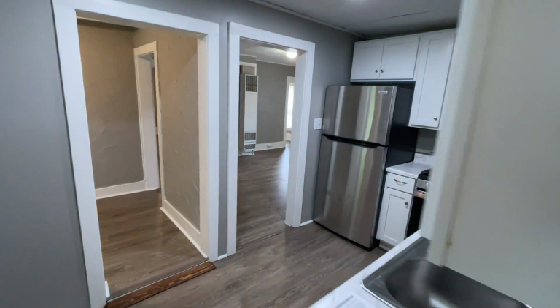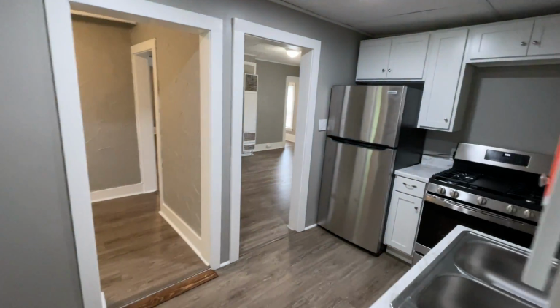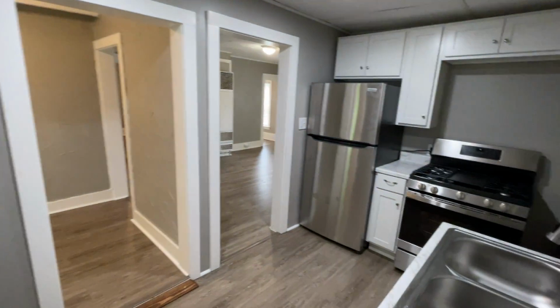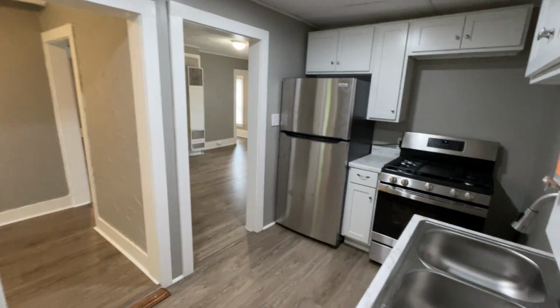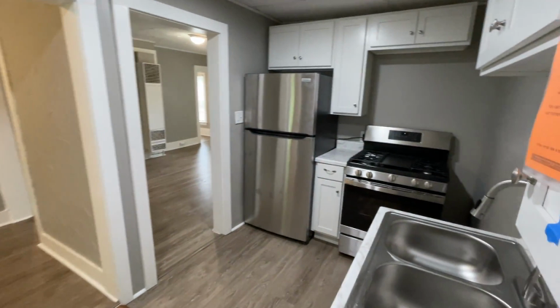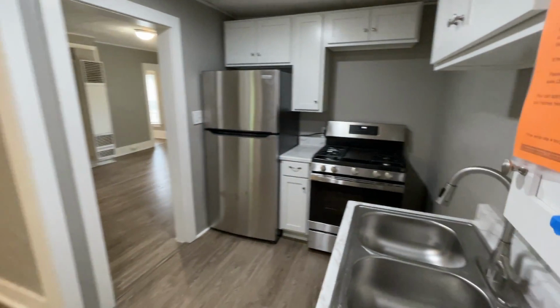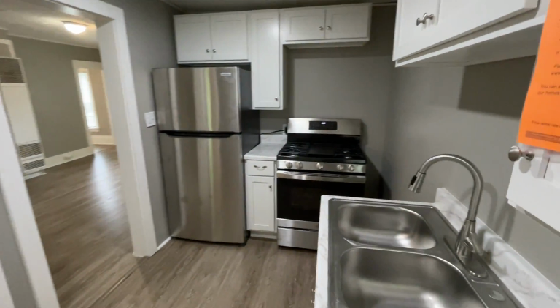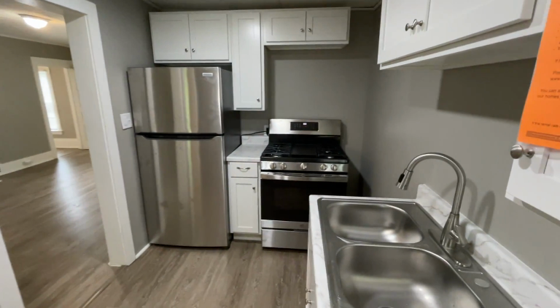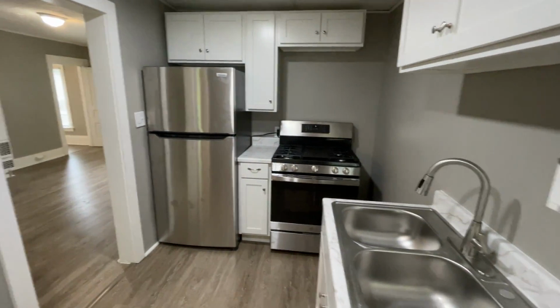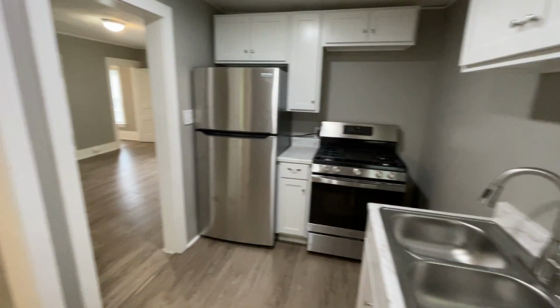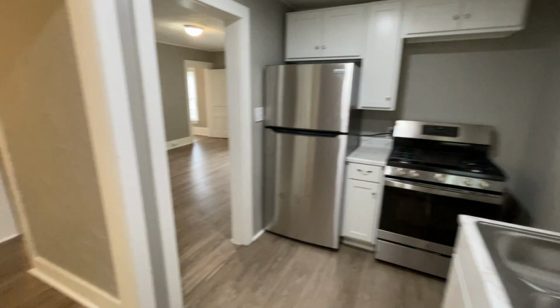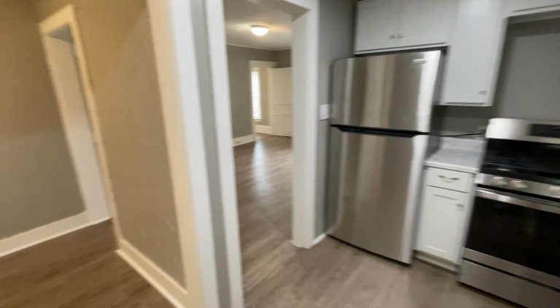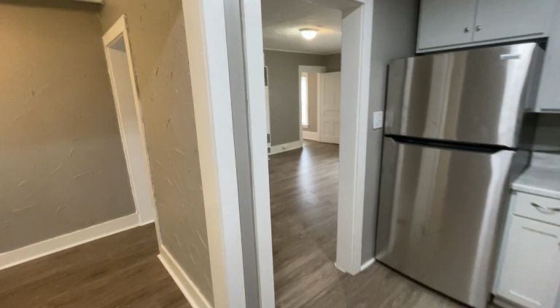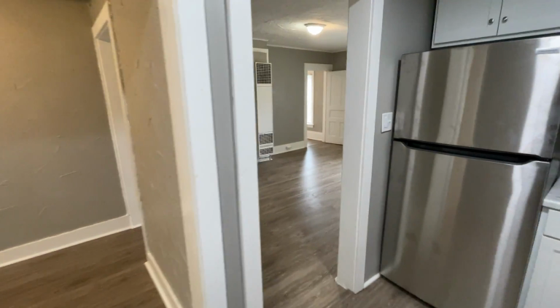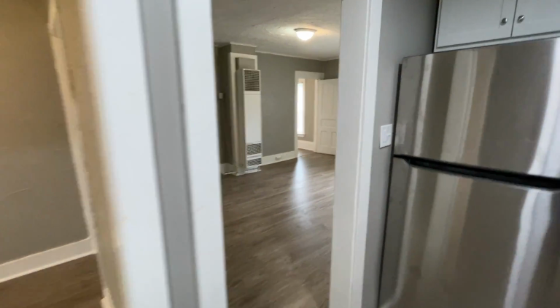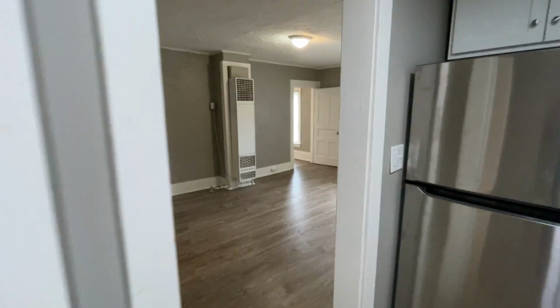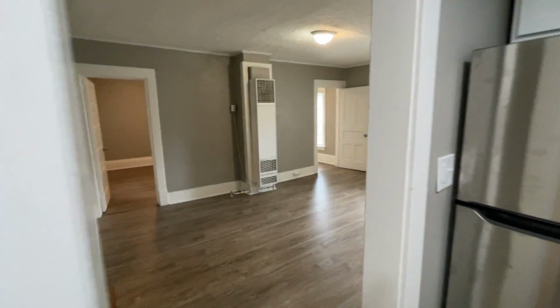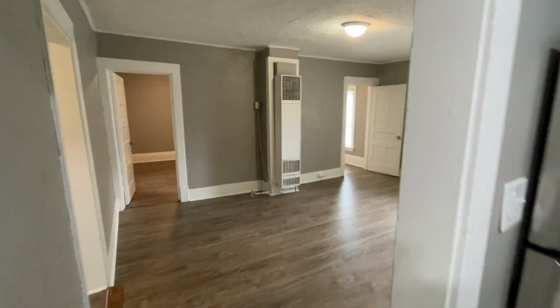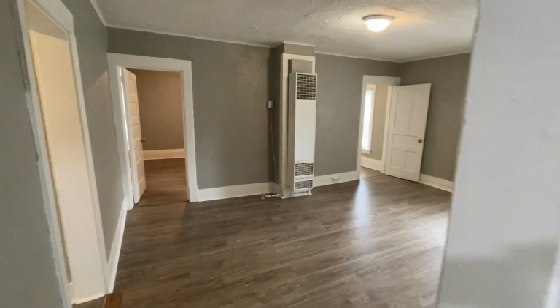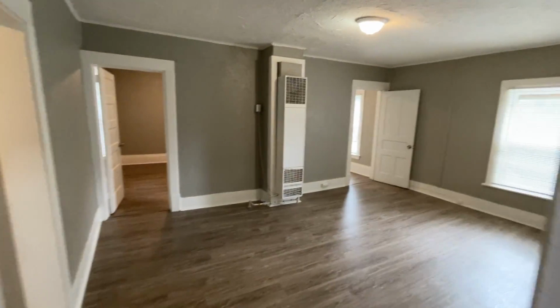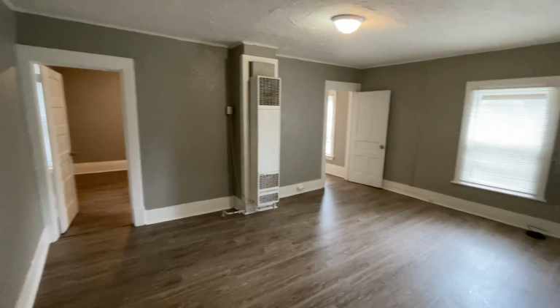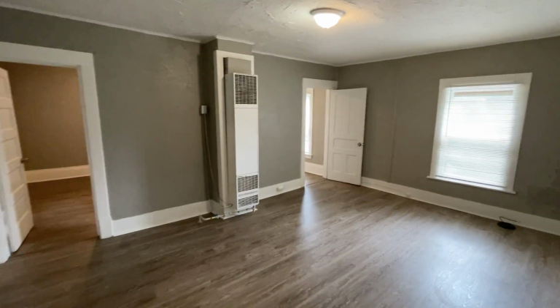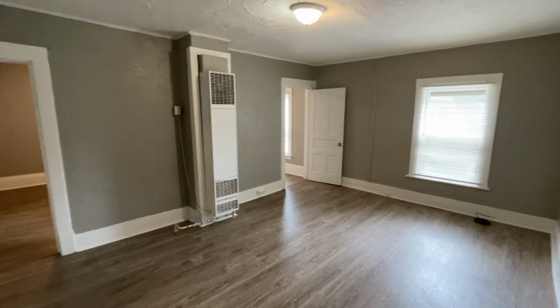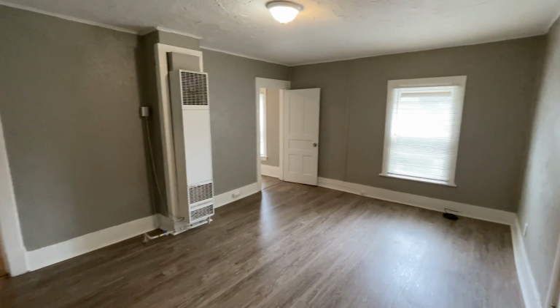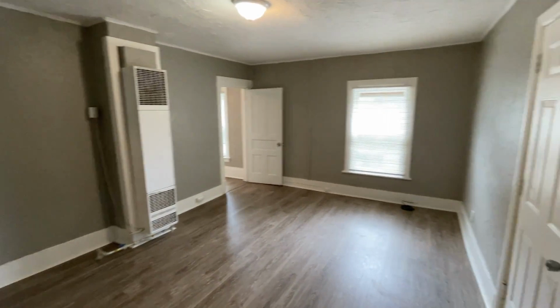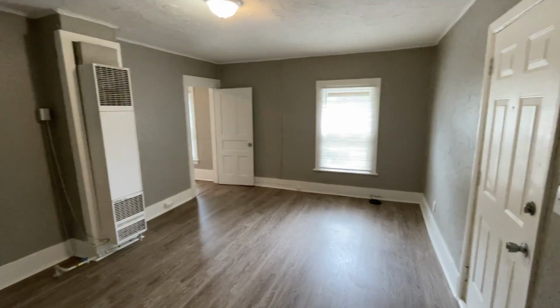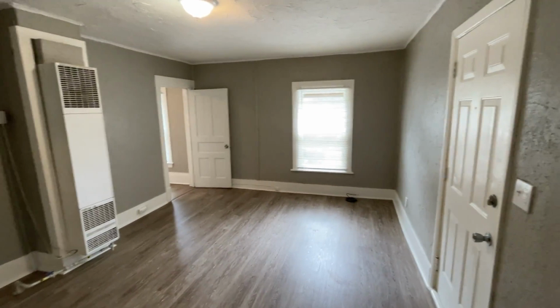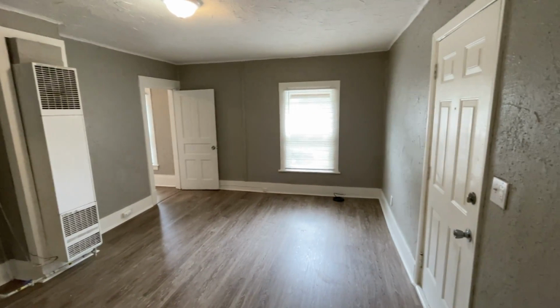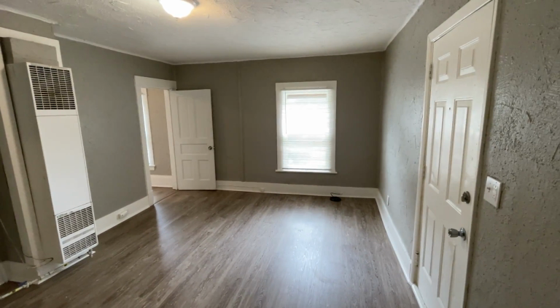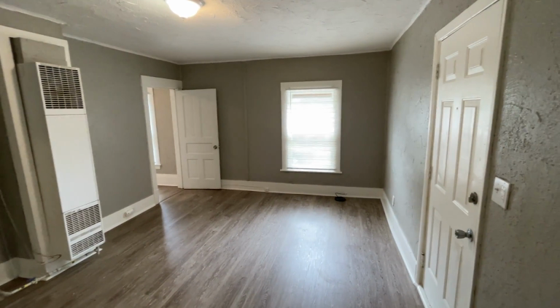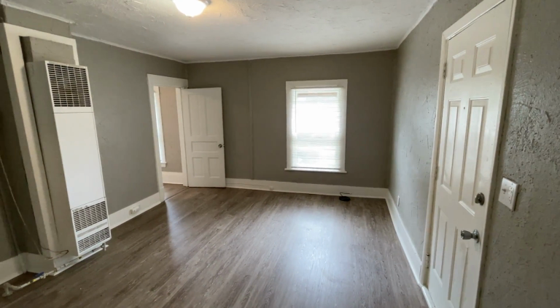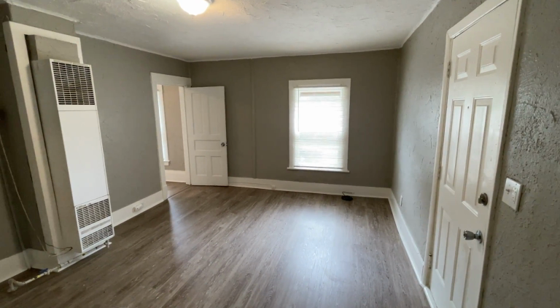Again, this is 653 Broadway Avenue Northwest, unit number three, an upper unit. Thank you for watching this video tour from Access Property Management.